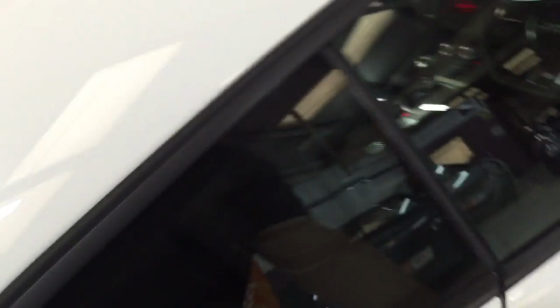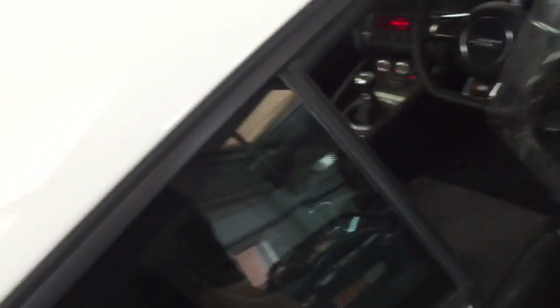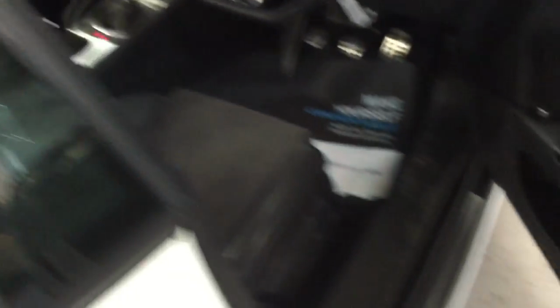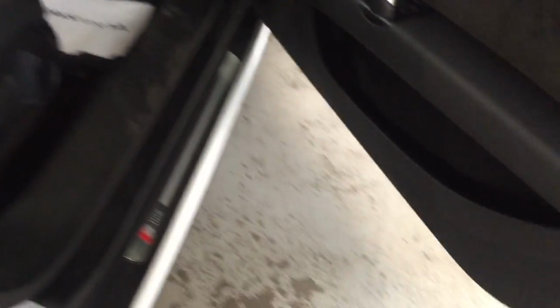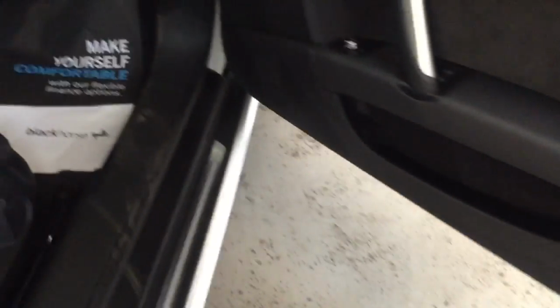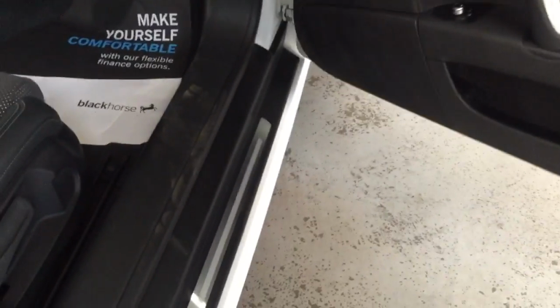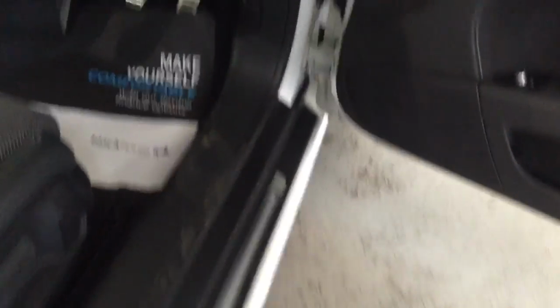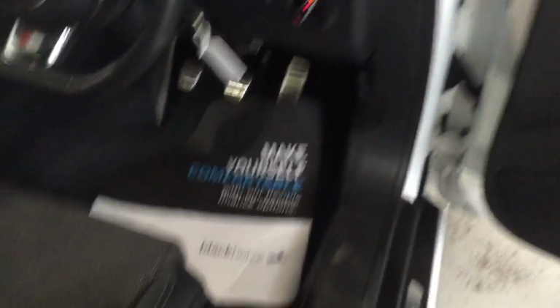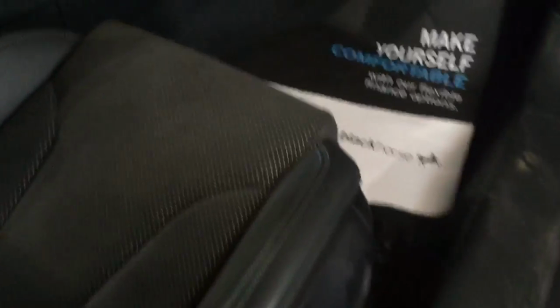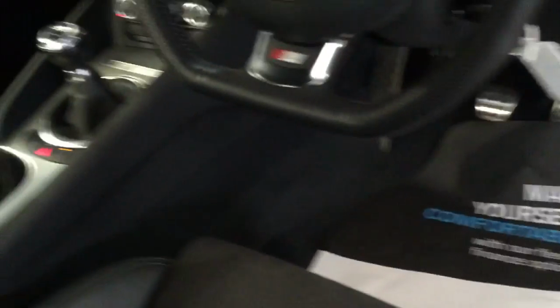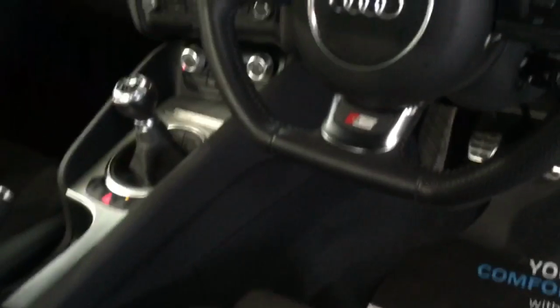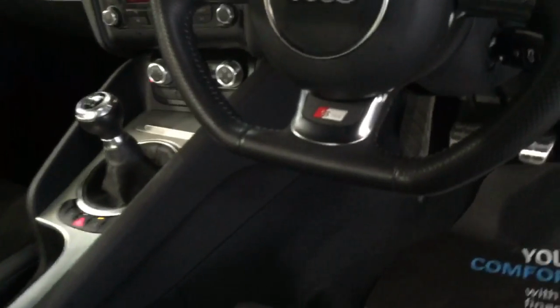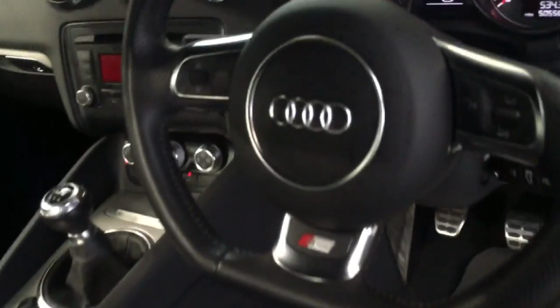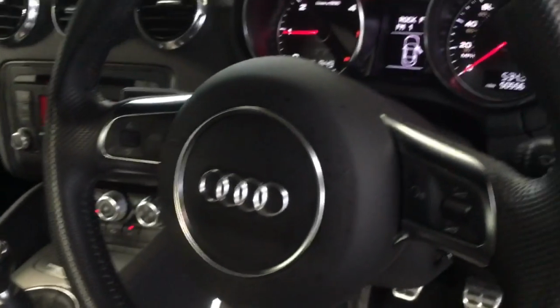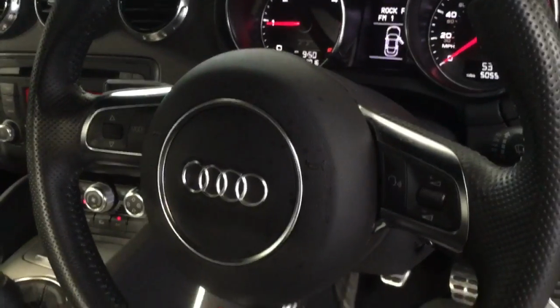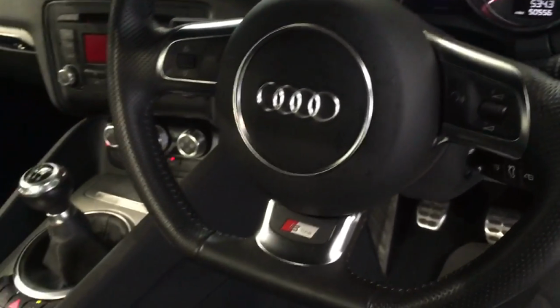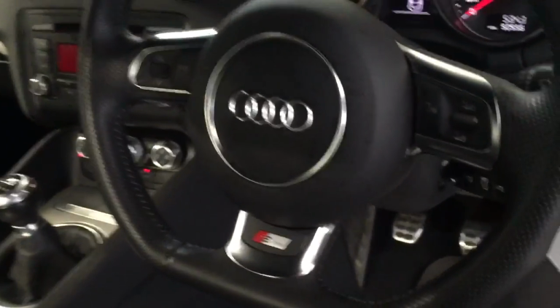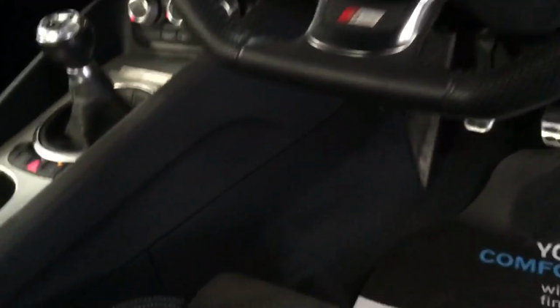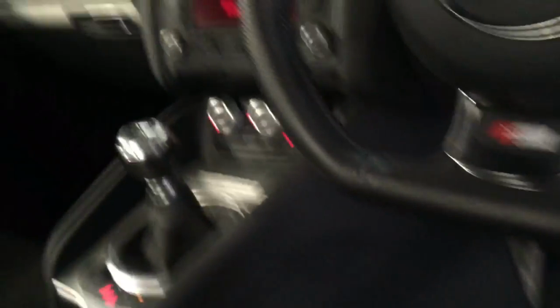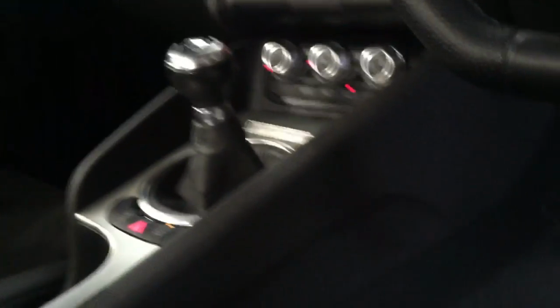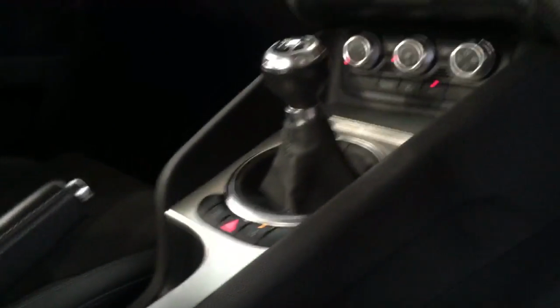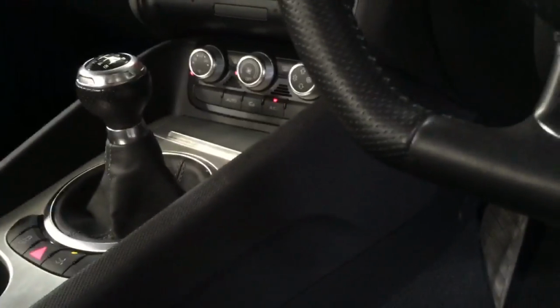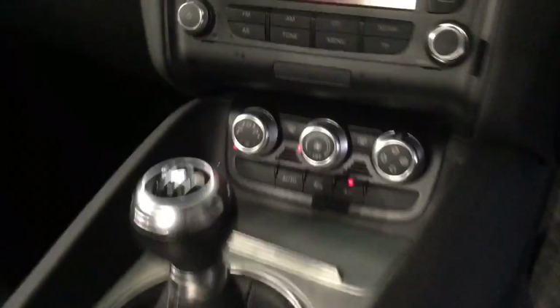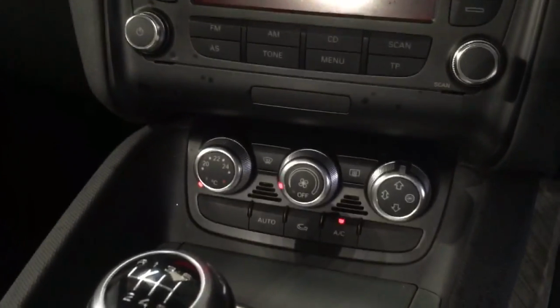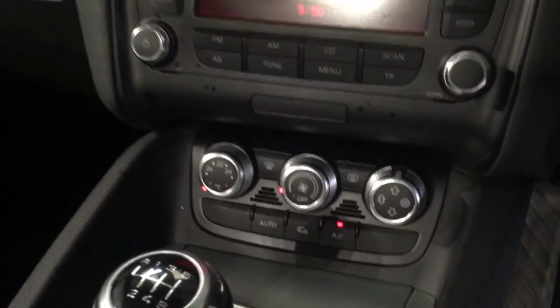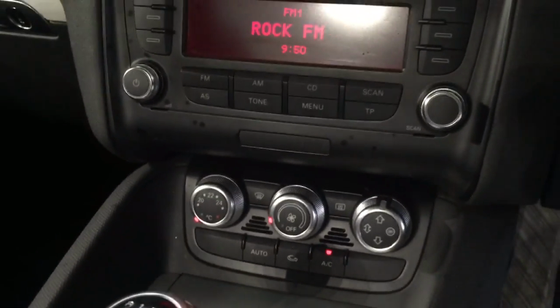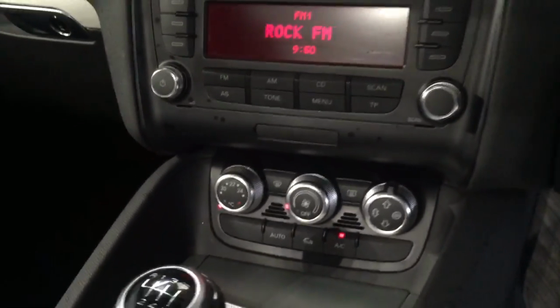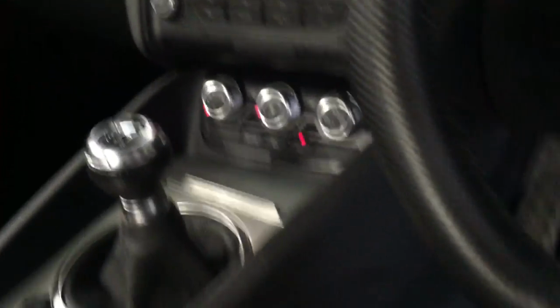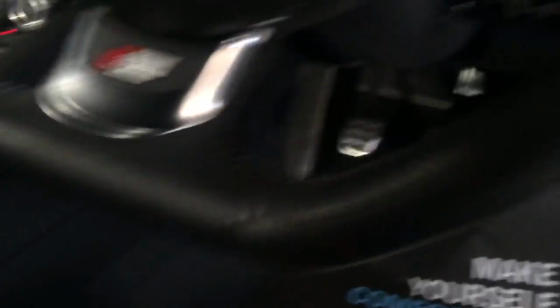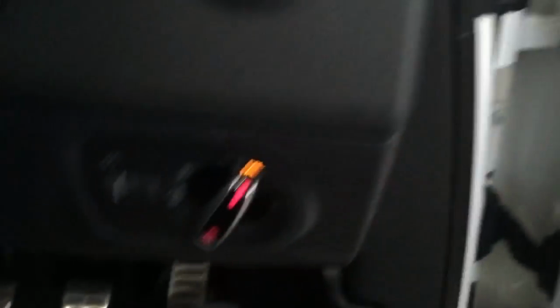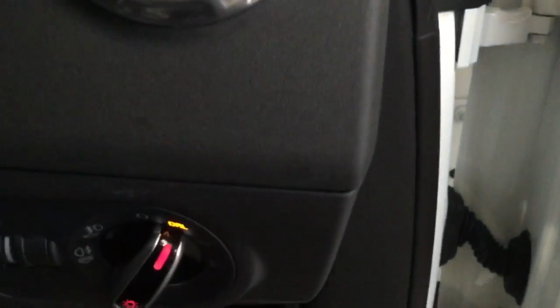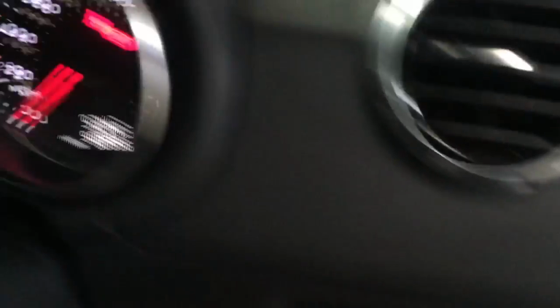Flat bottom steering wheel in this one. It's also got the Audi Concert stereo, a multifunction steering wheel inside, climate control, and daytime running lights on the dash.